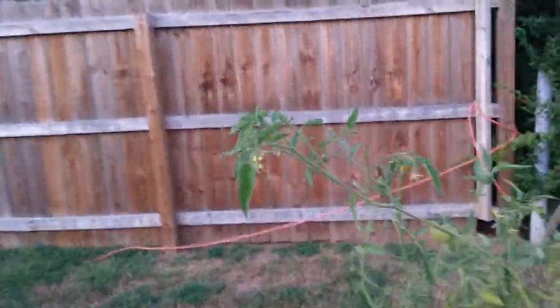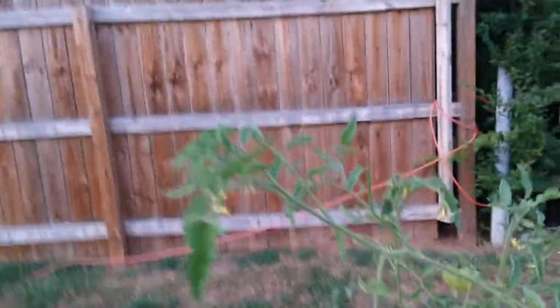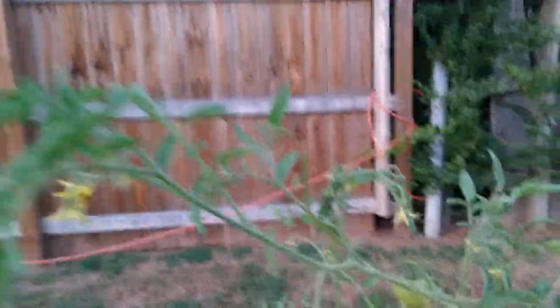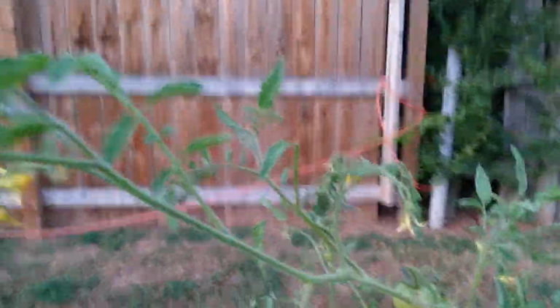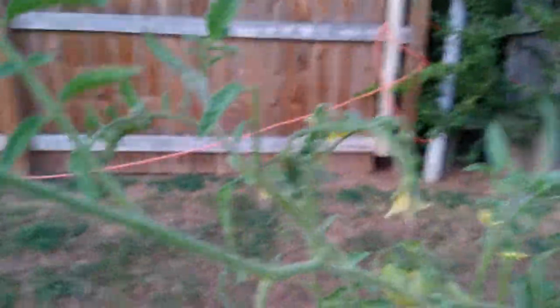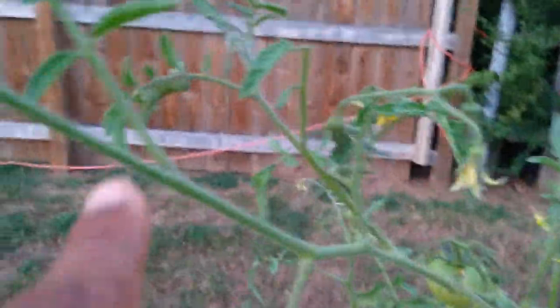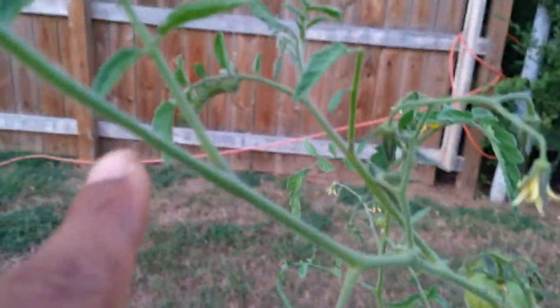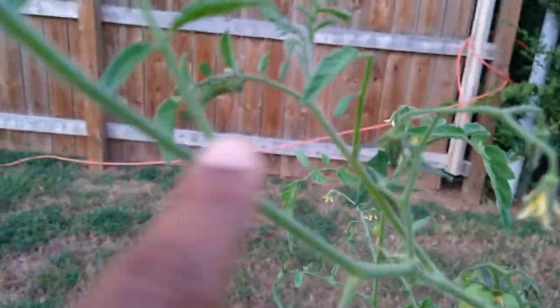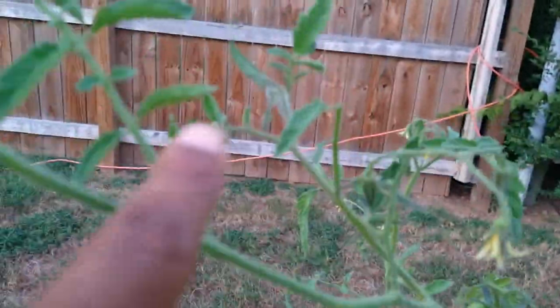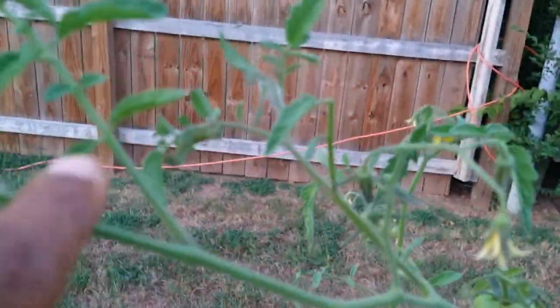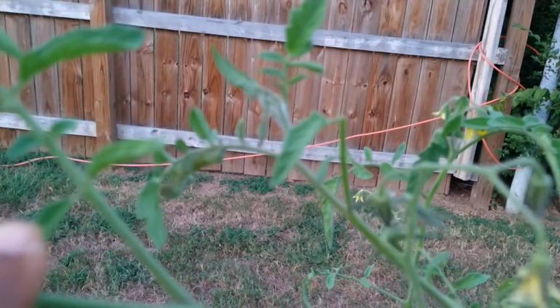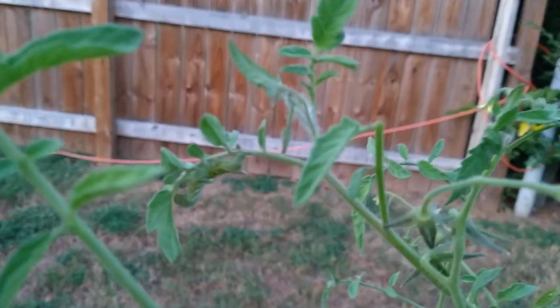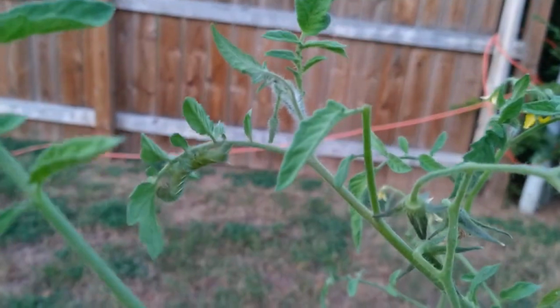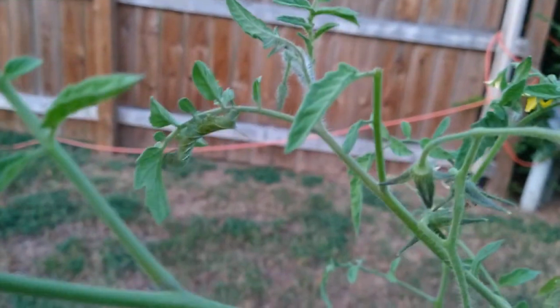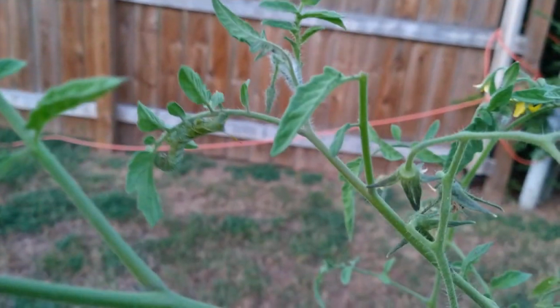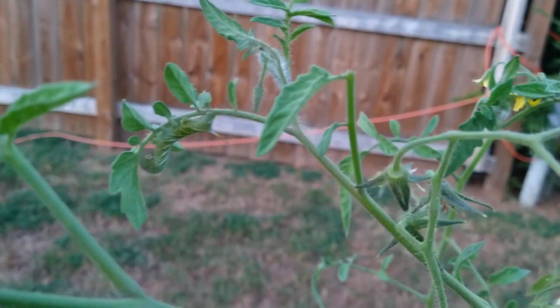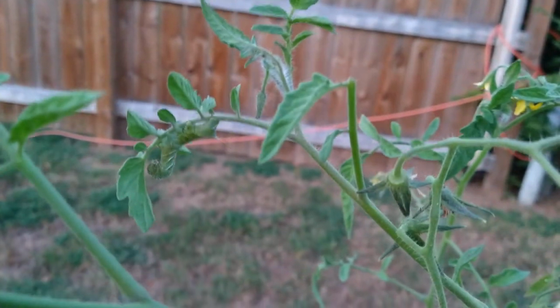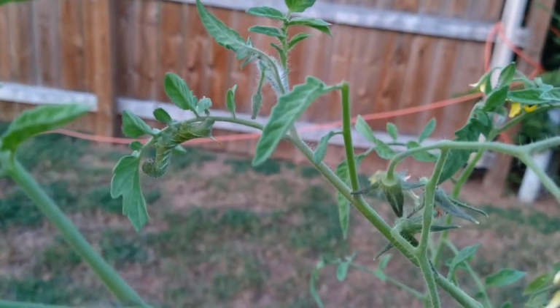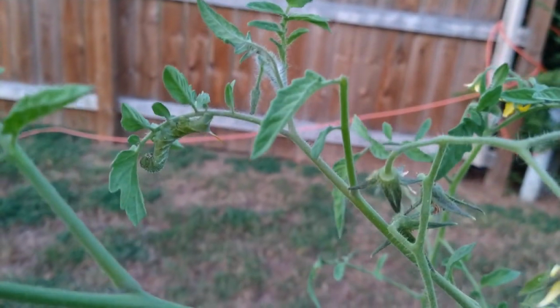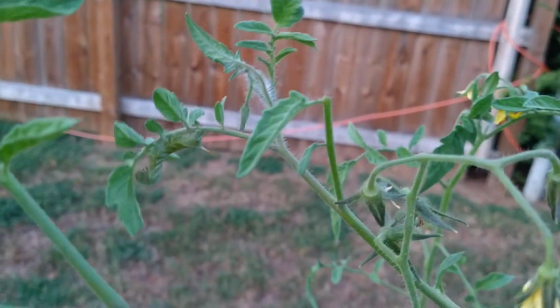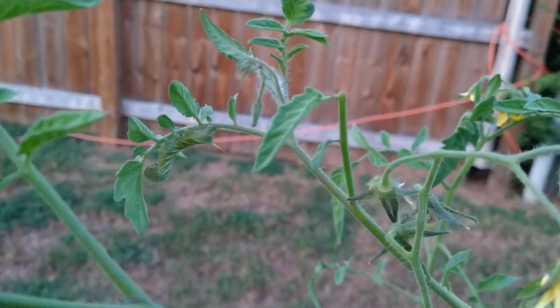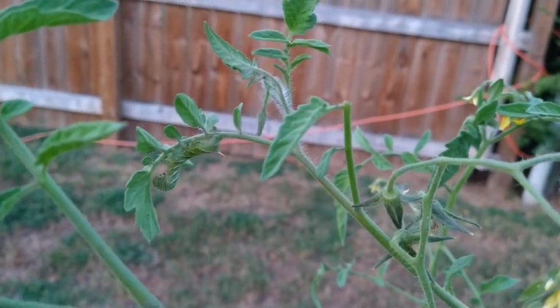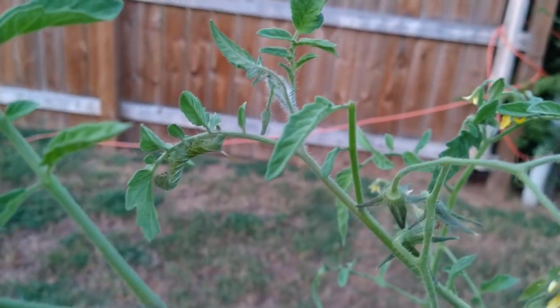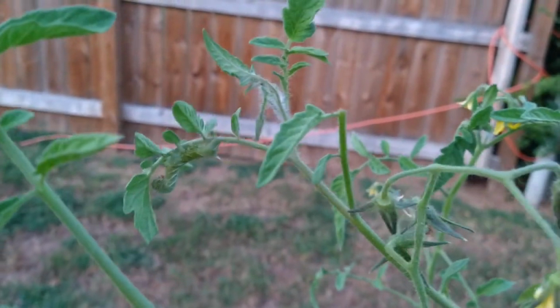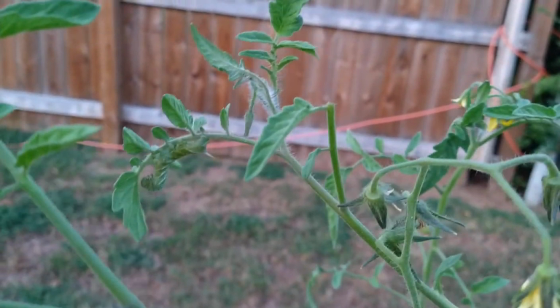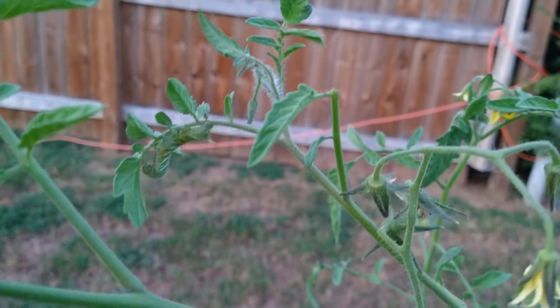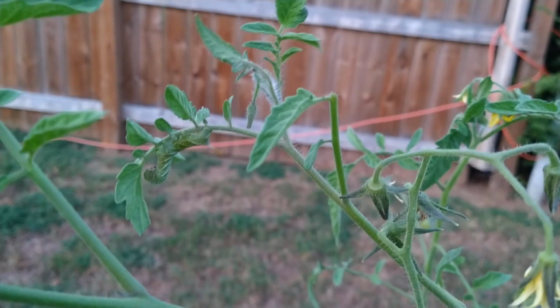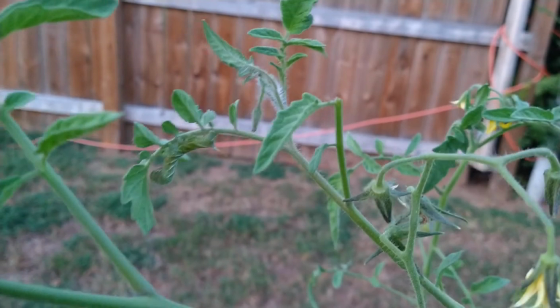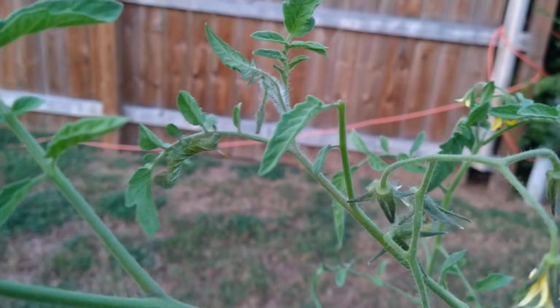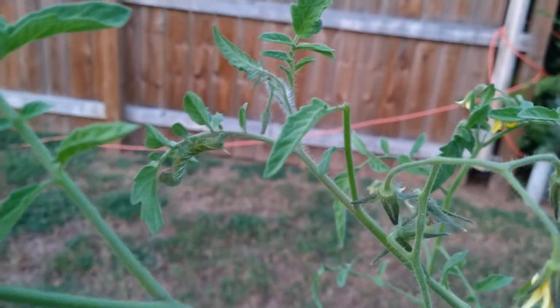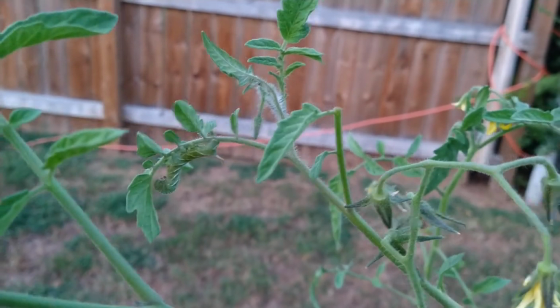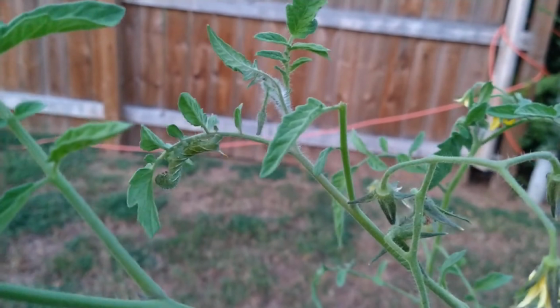Look at that right there — that is a hornworm. I'm gonna put this so you can see it. You see that right there? That's a hornworm. That hornworm's dying. Get off of my plant and prepare to die.